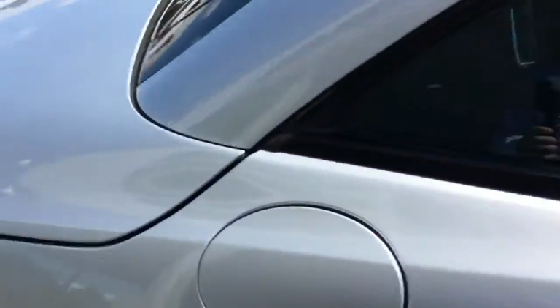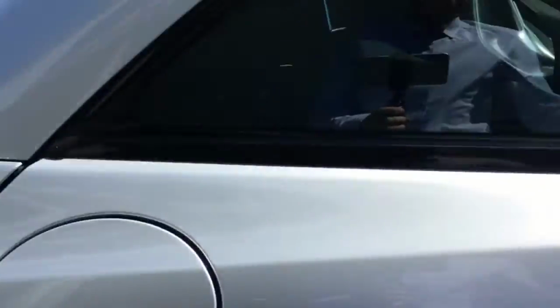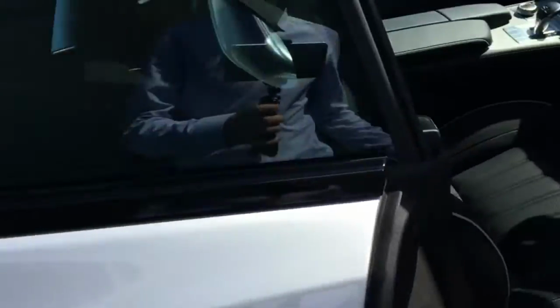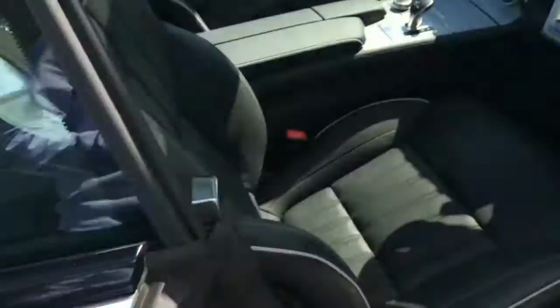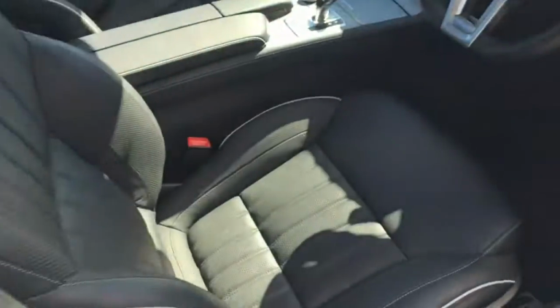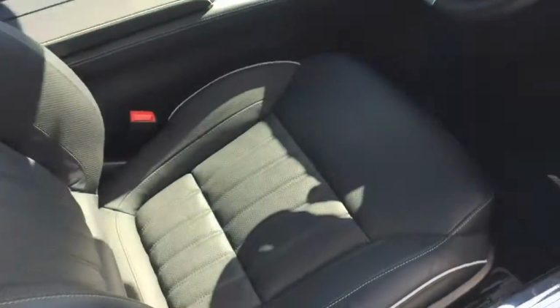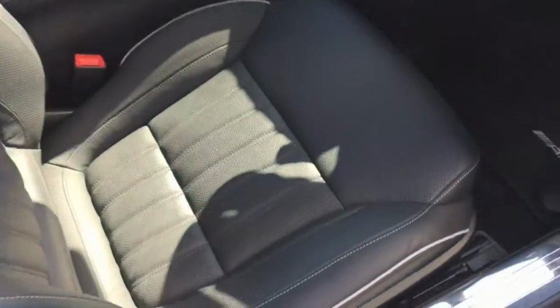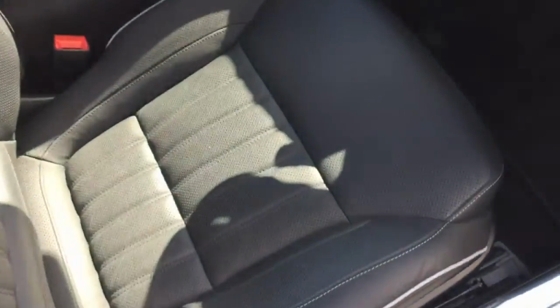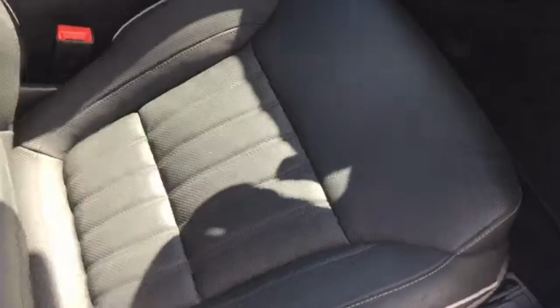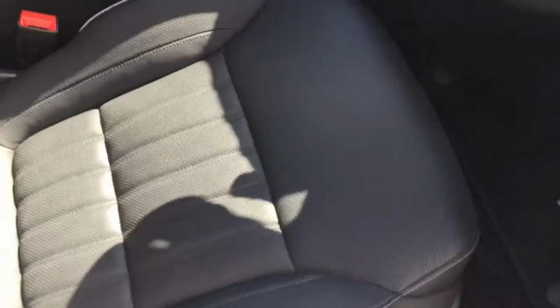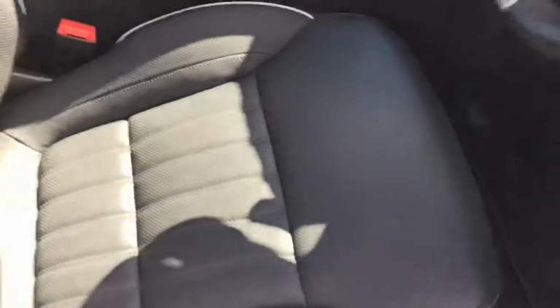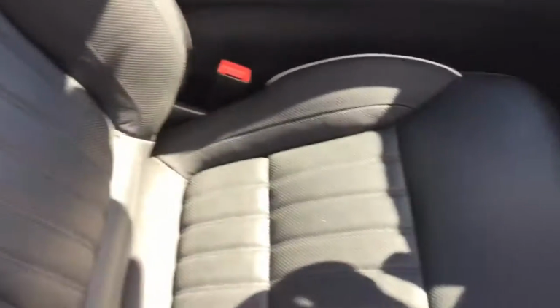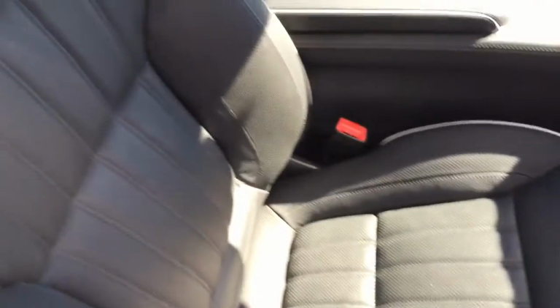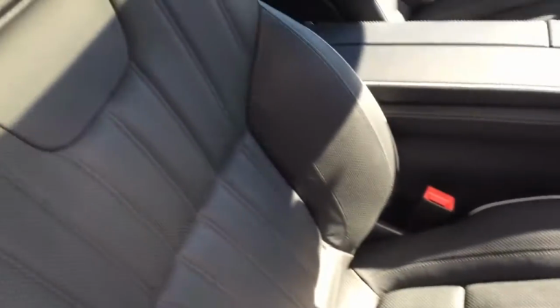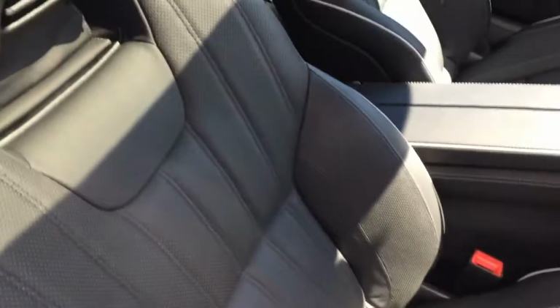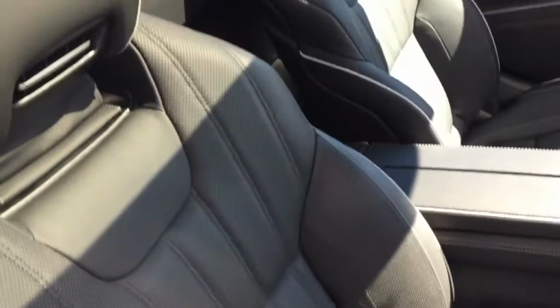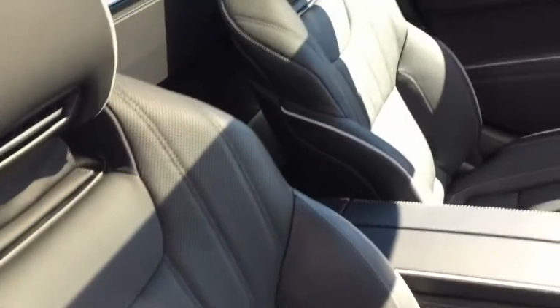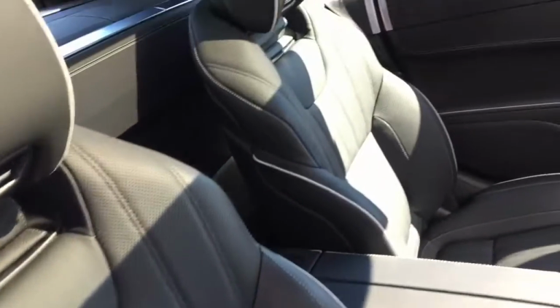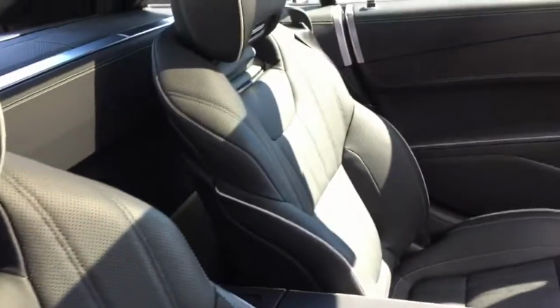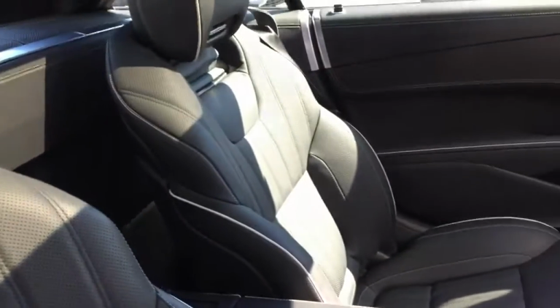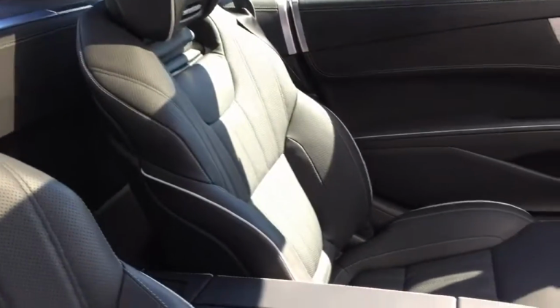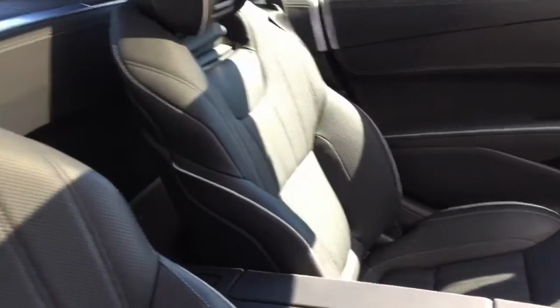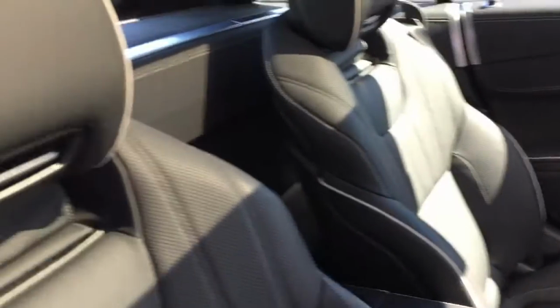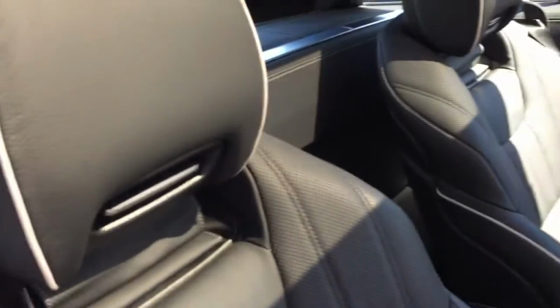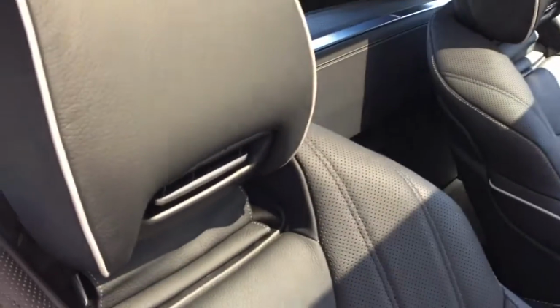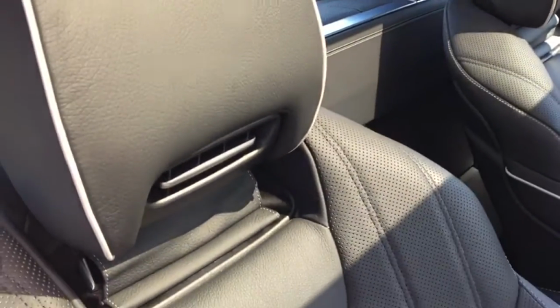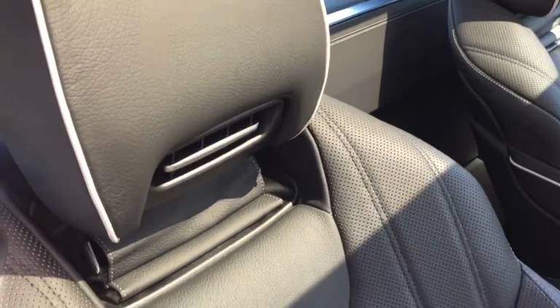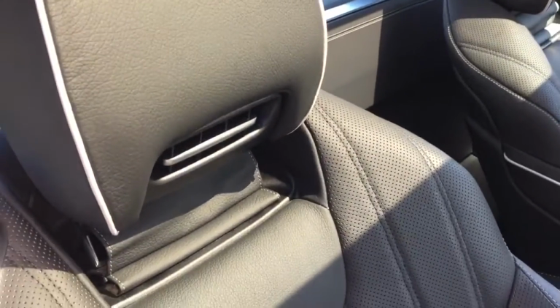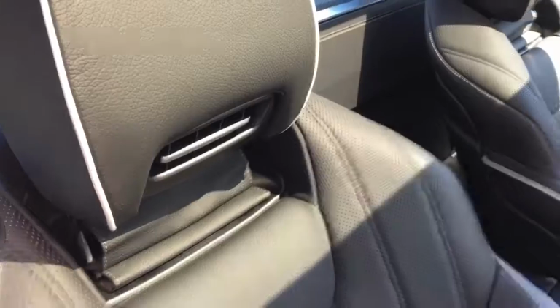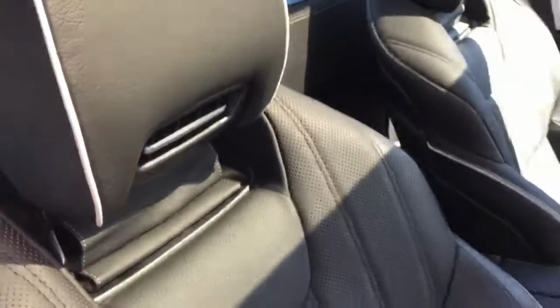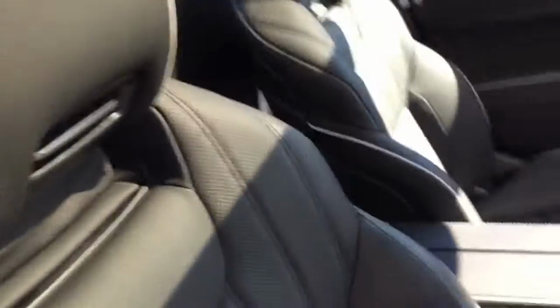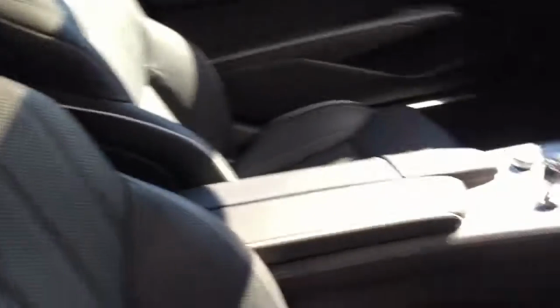Inside the interior we've got the black leather interior, and on the seats we've got the nice option of the air scarf, also known as the neck warmer.